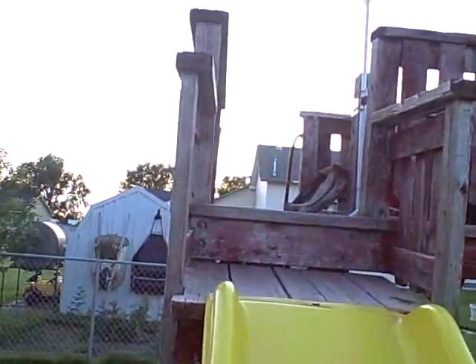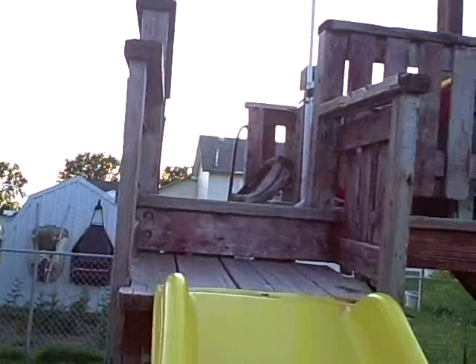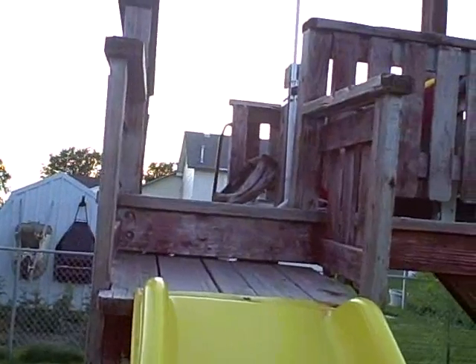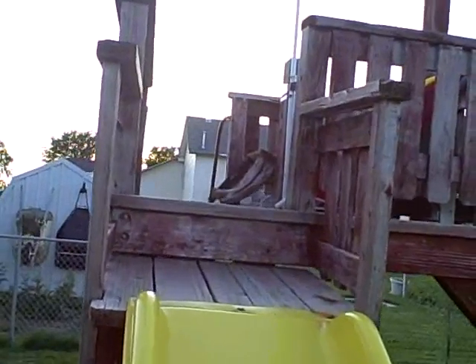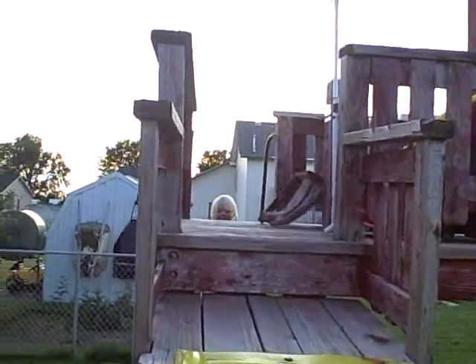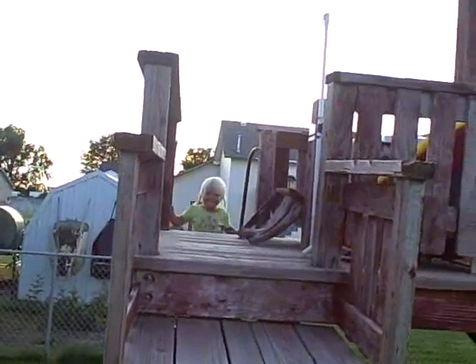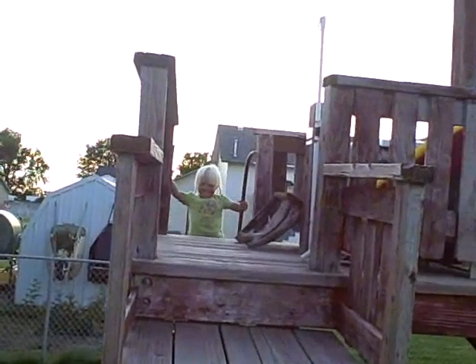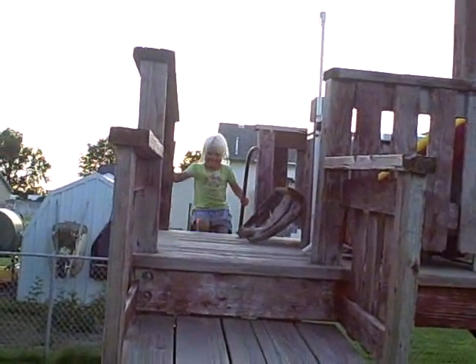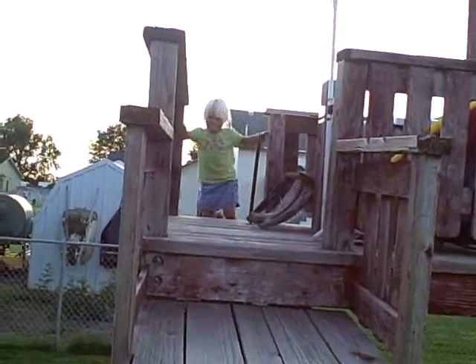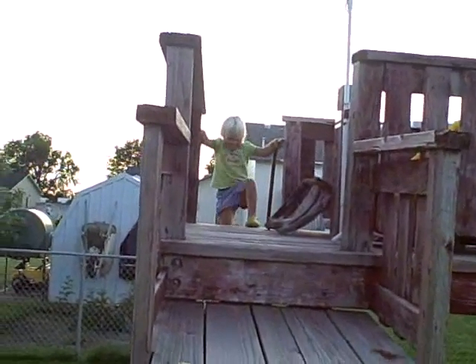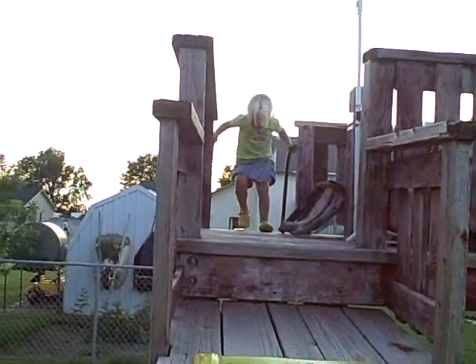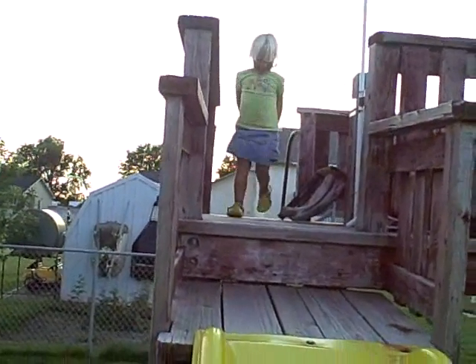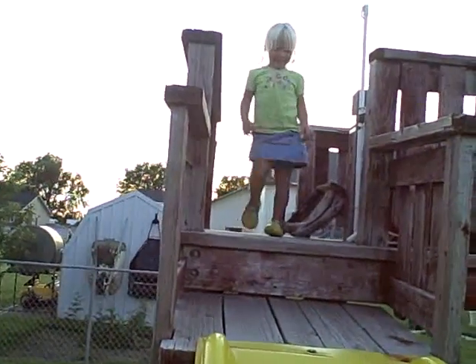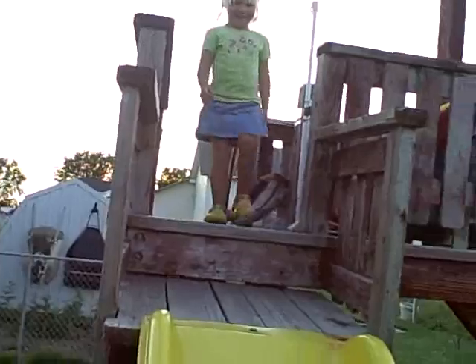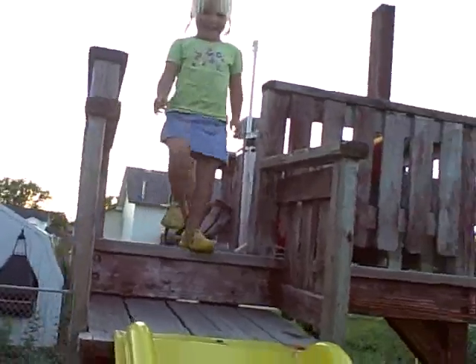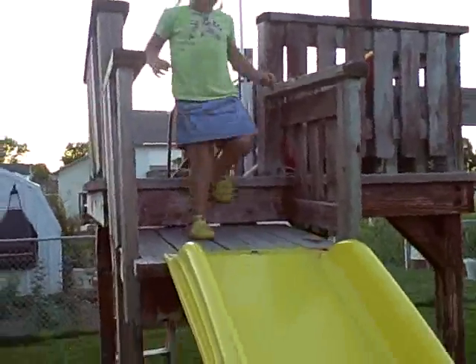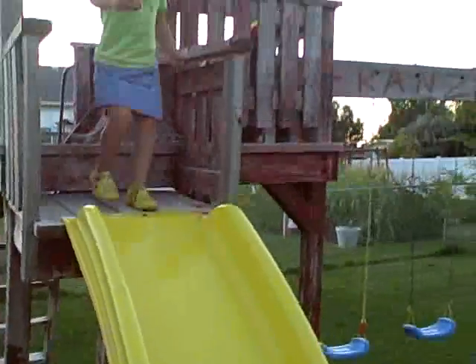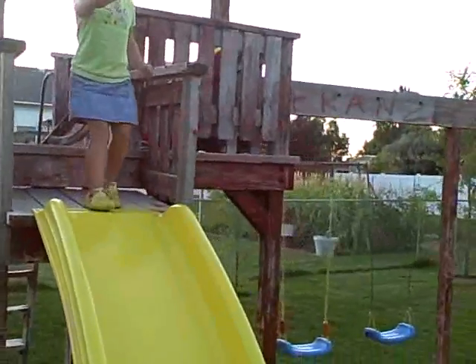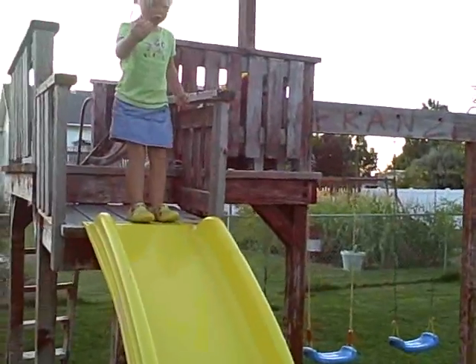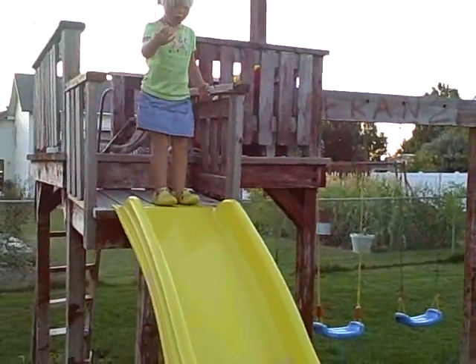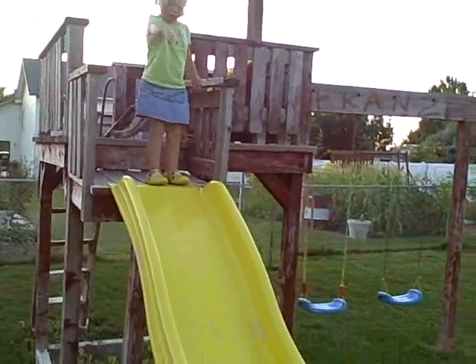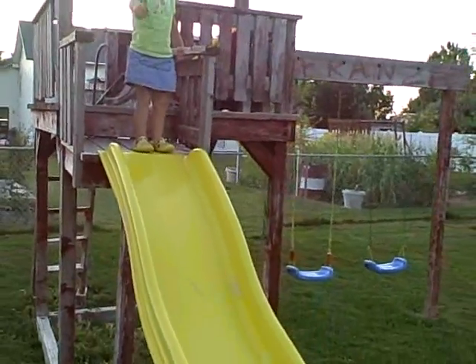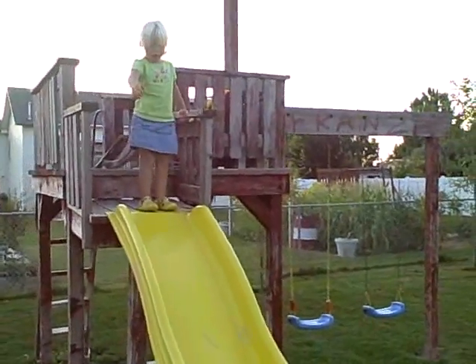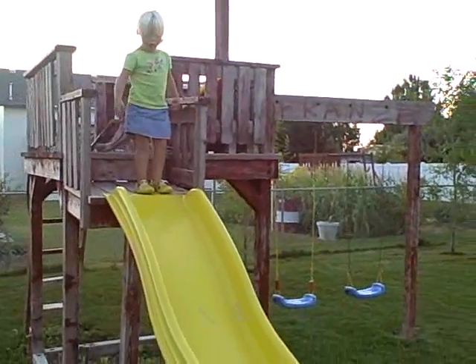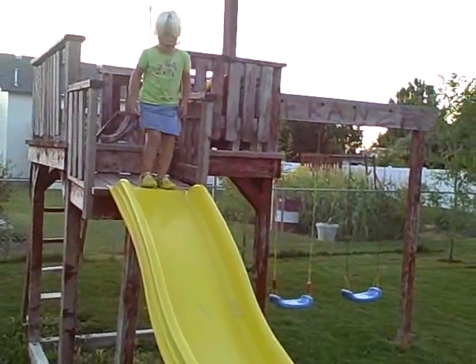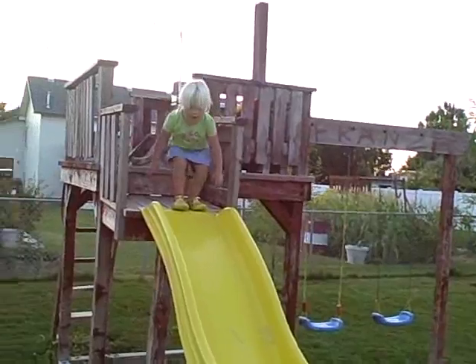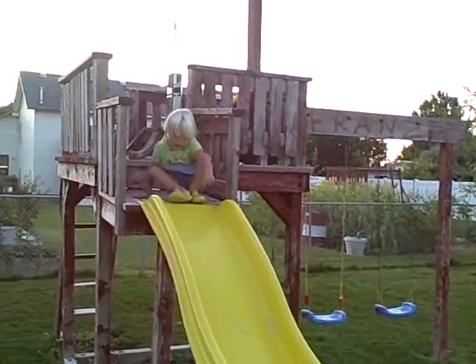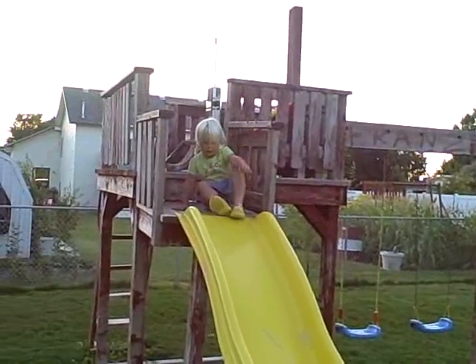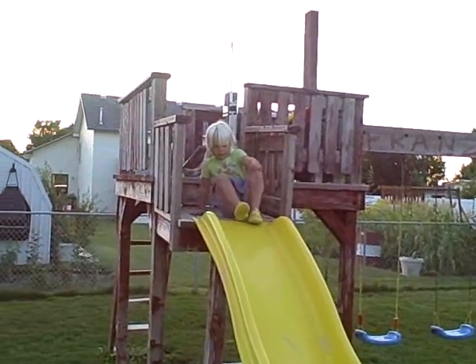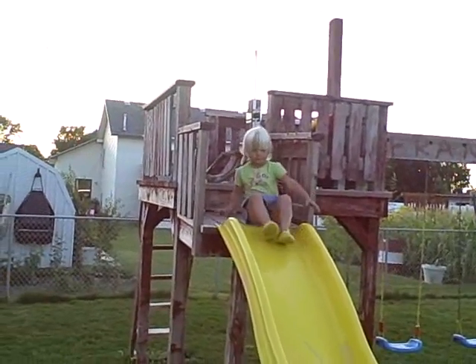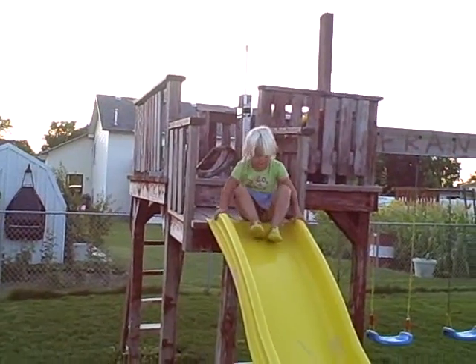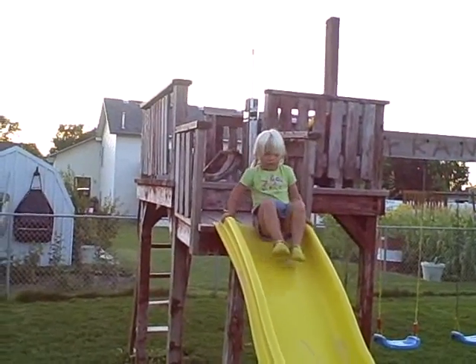Savannah? Are you climbing up there? You are? Come on, baby girl. Show me how the slide works. That's okay. Go down — it's okay. Go down the slide.